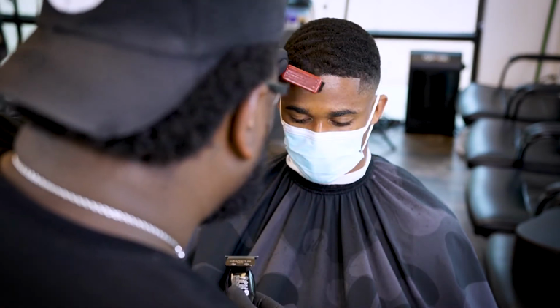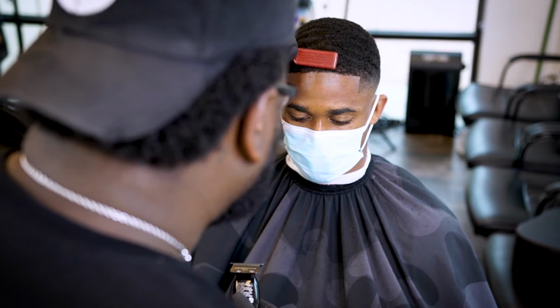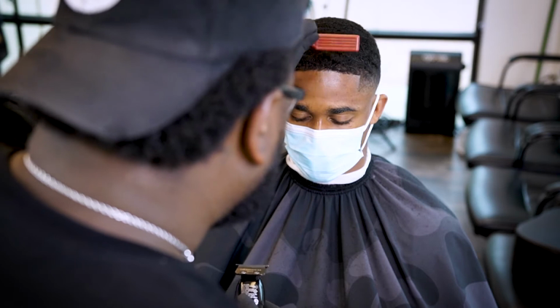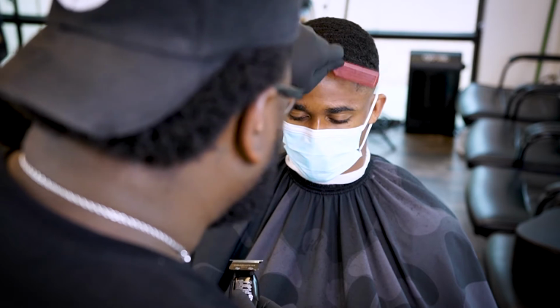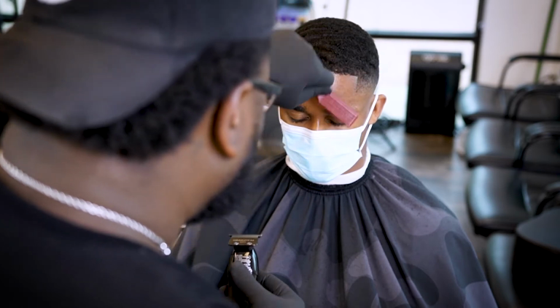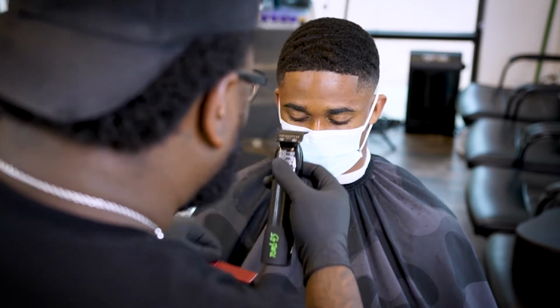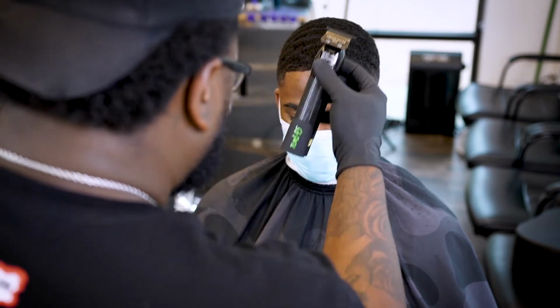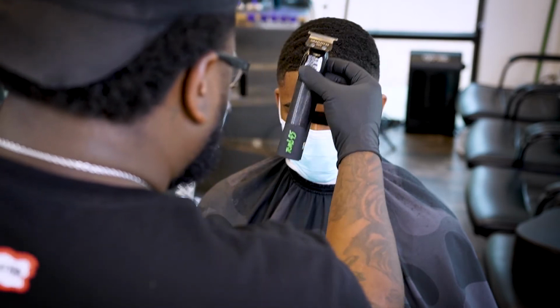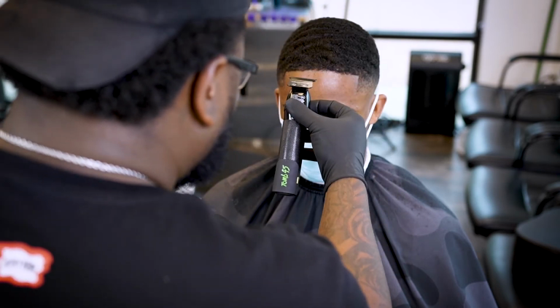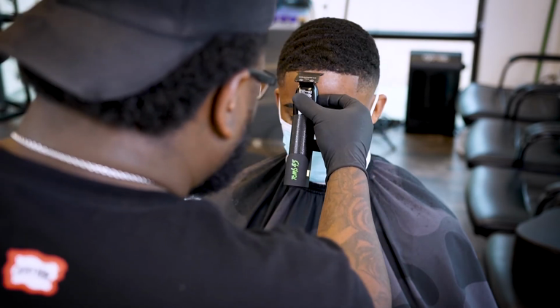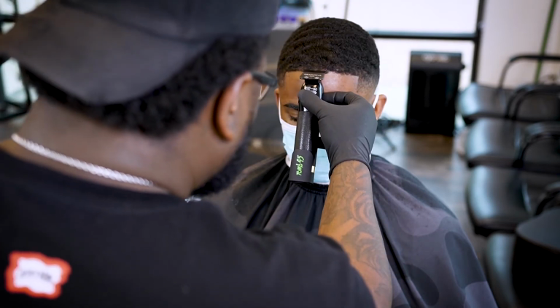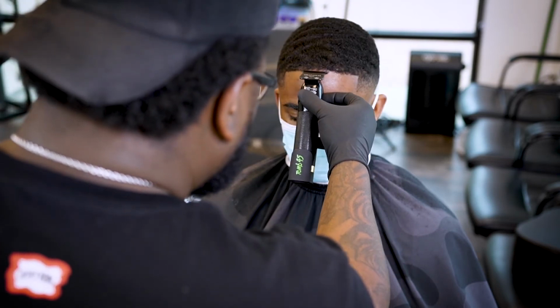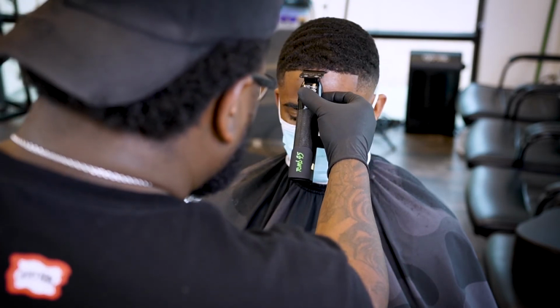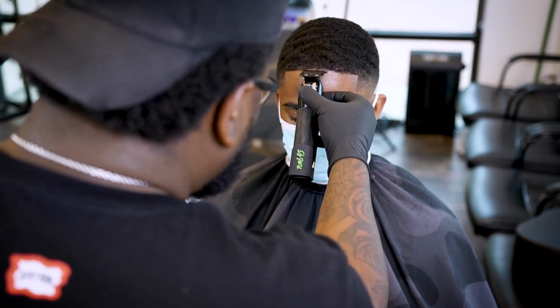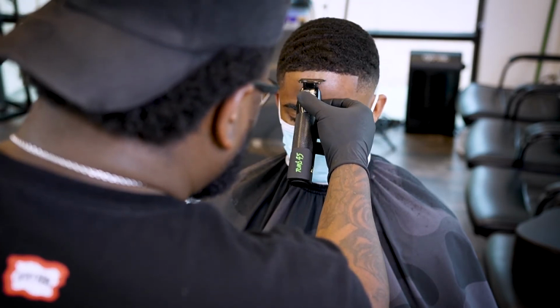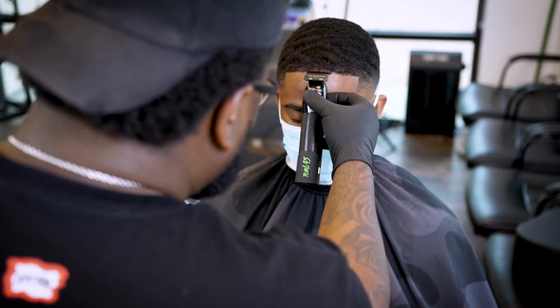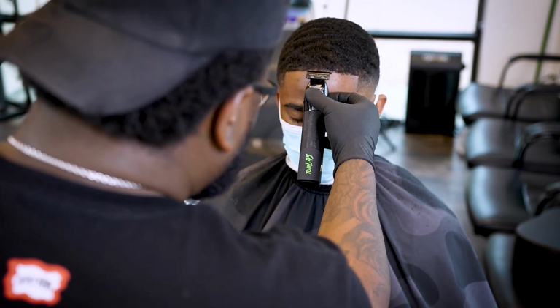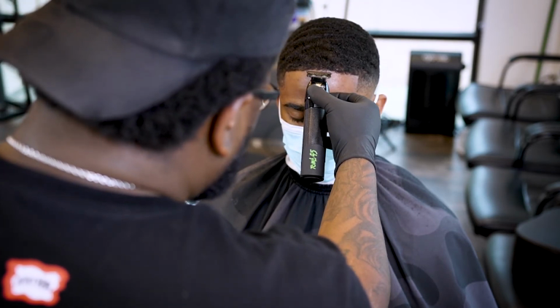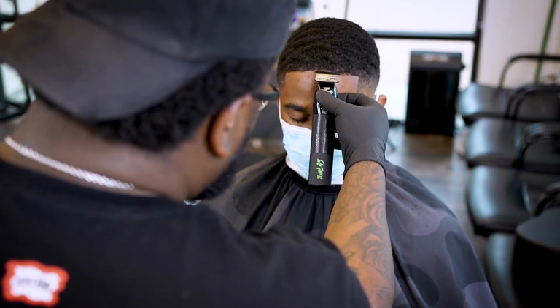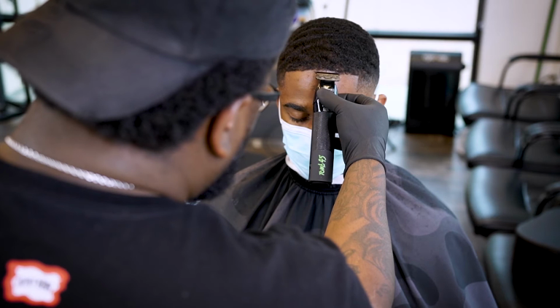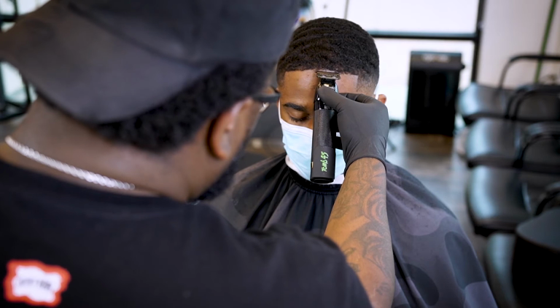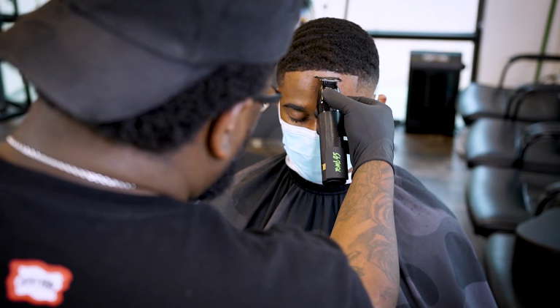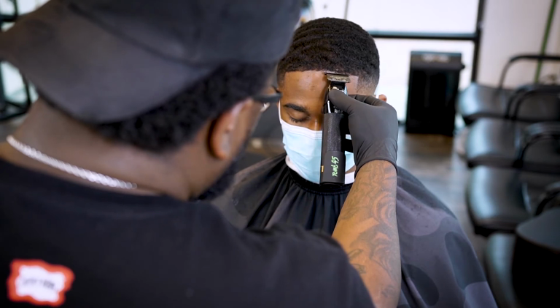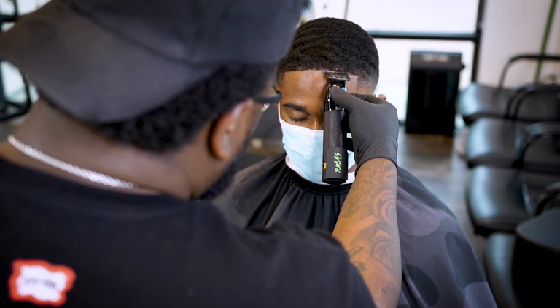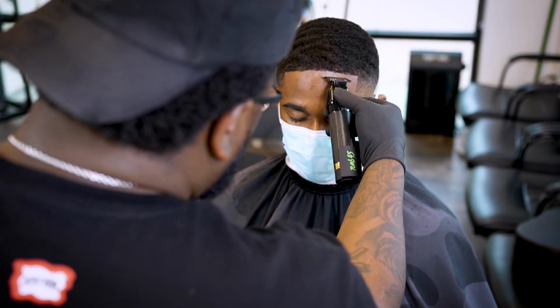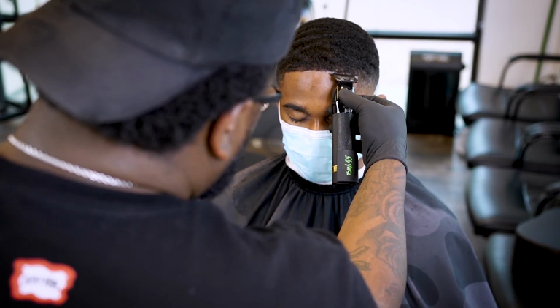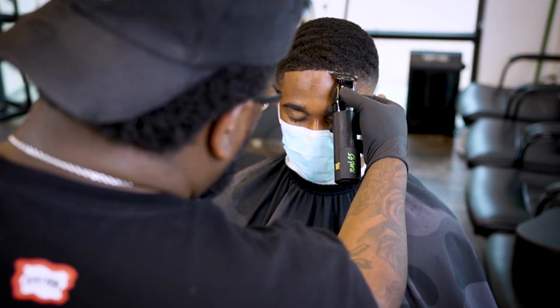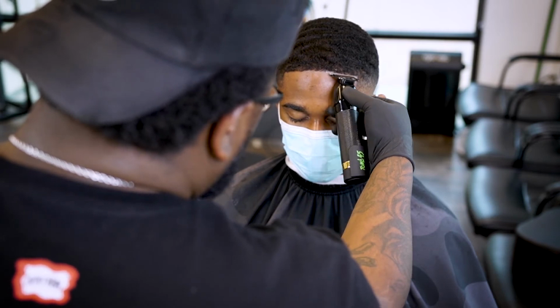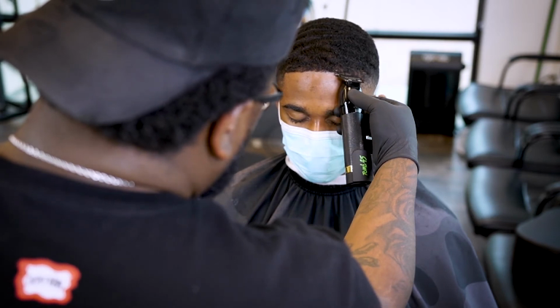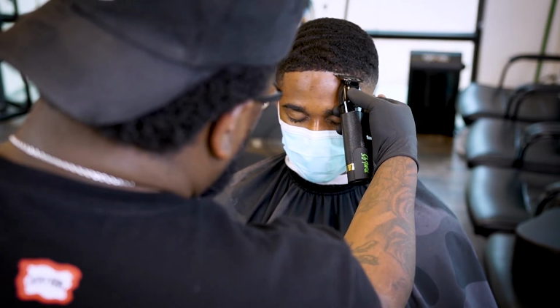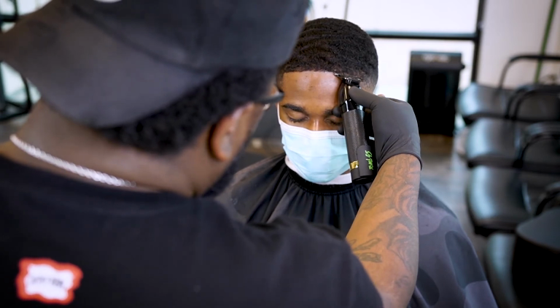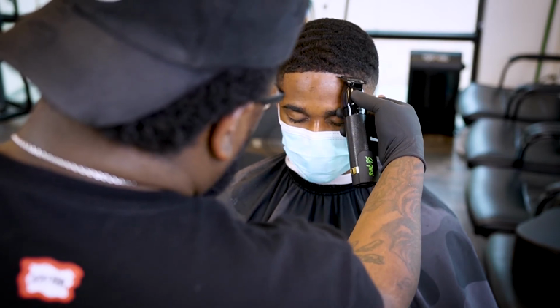We're gonna start in the middle — I always say start in the middle of the edge up so it don't be crooked. Then you go right to left or left to right every single time.